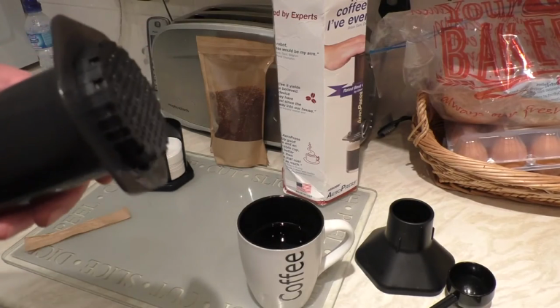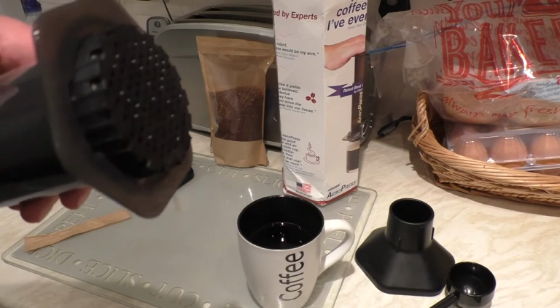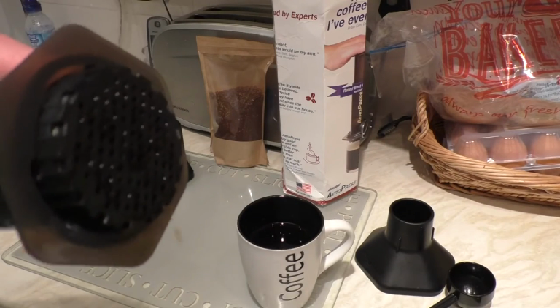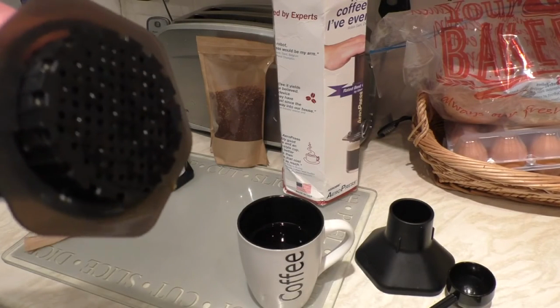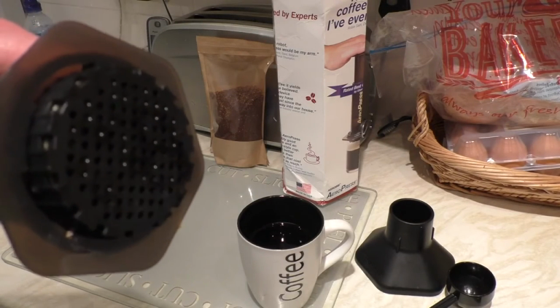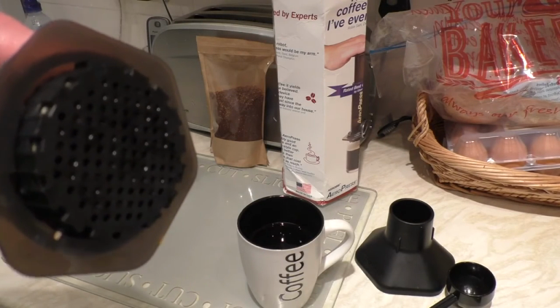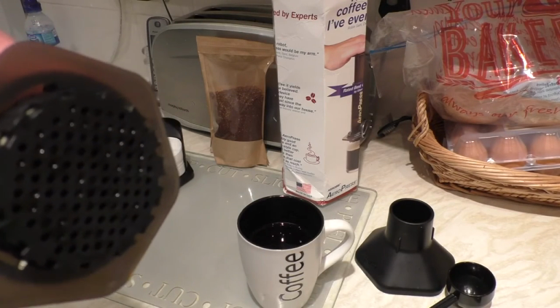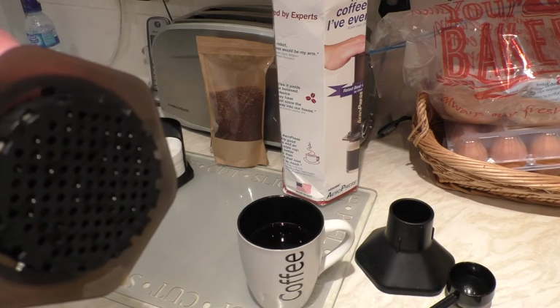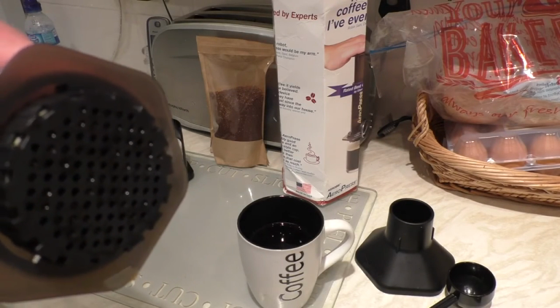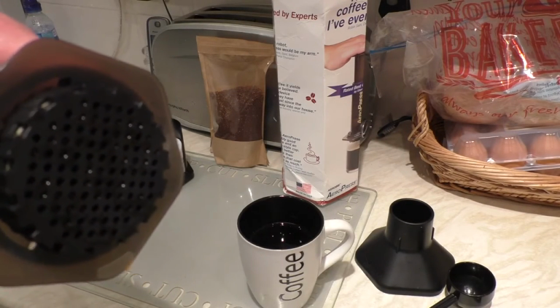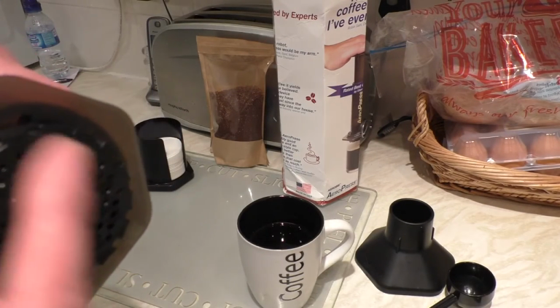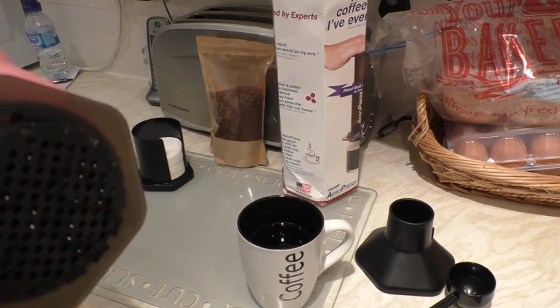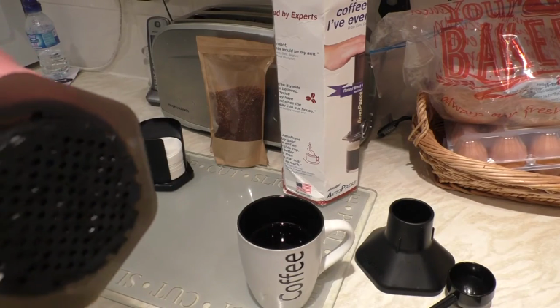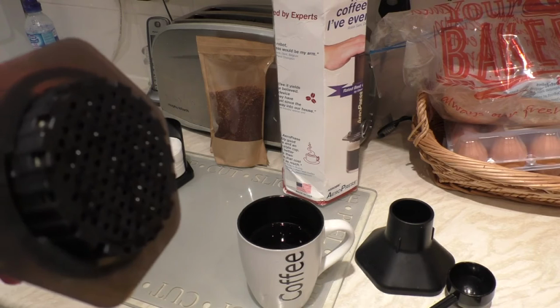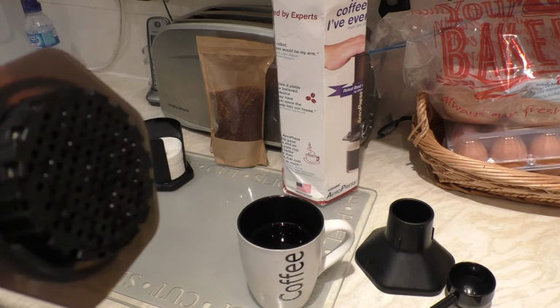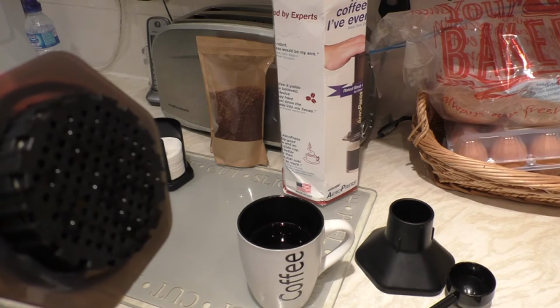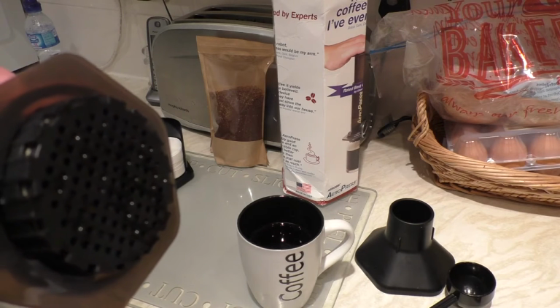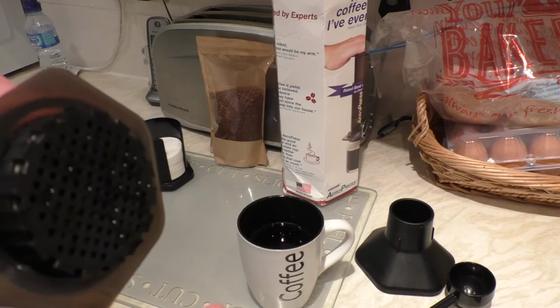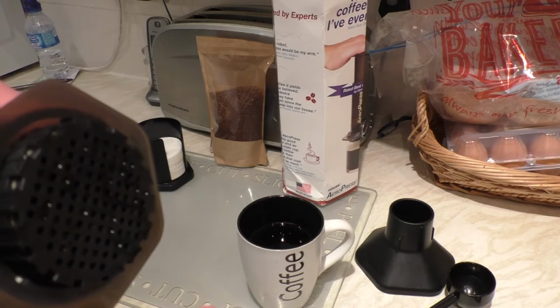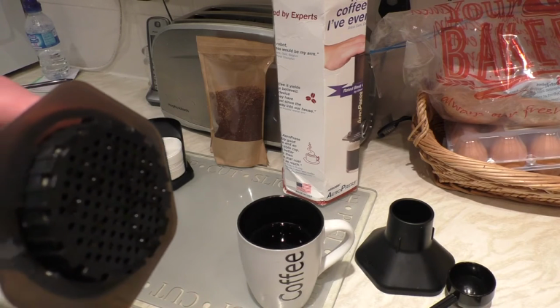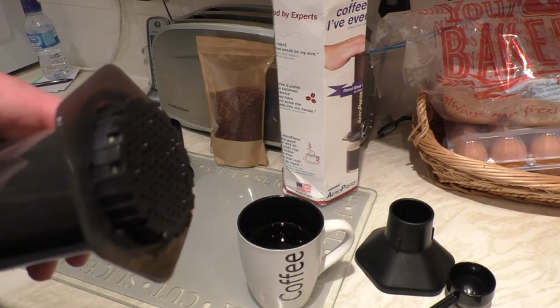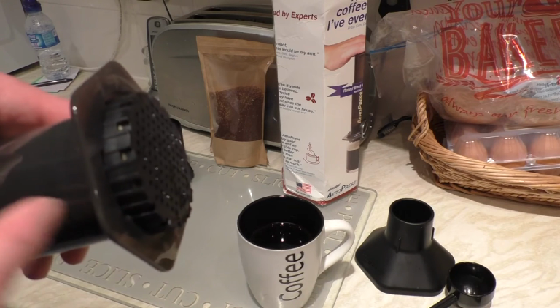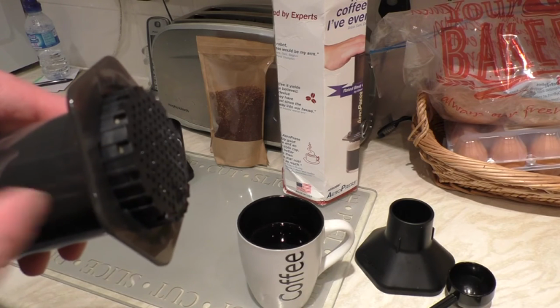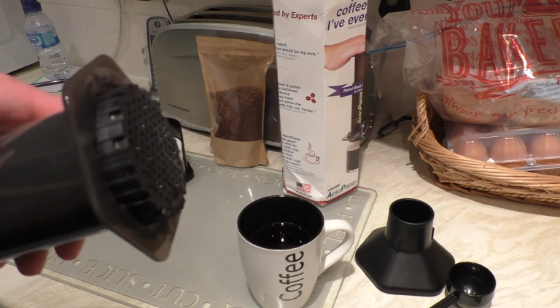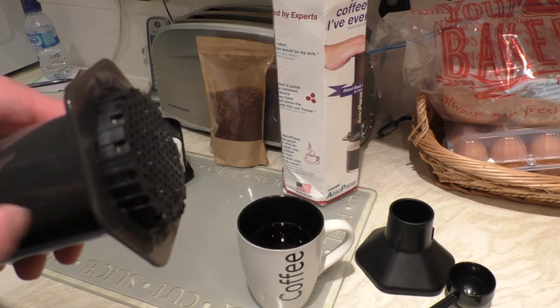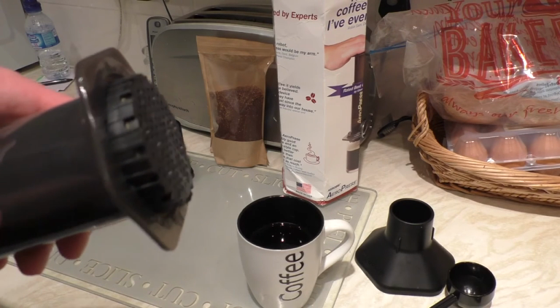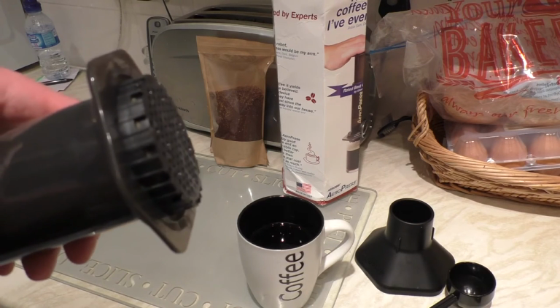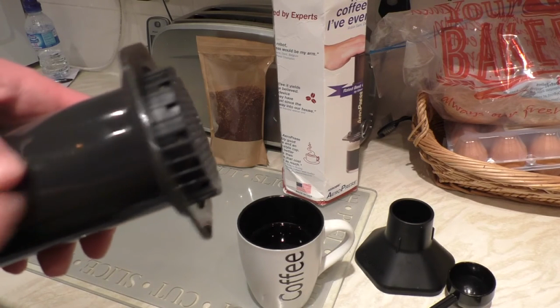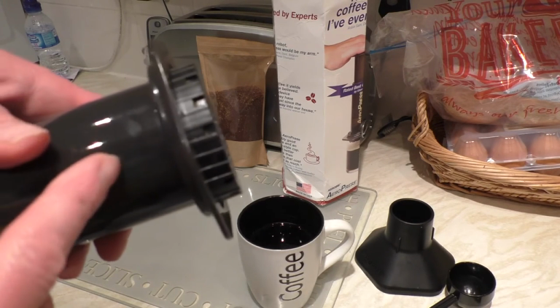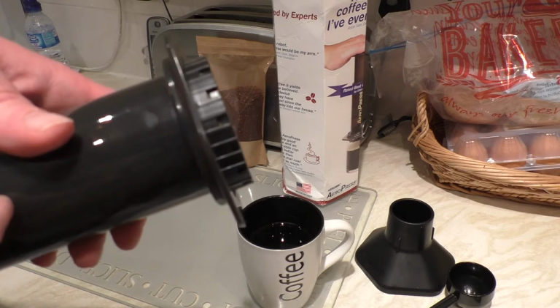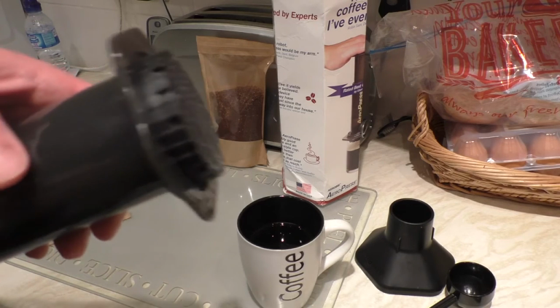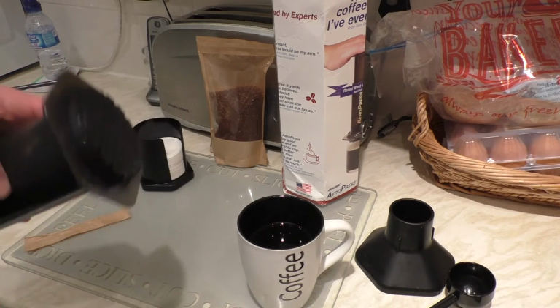All you do is take that off and give the bottom a clean before you remove the plunger. That way you don't get all your coffee grounds back up inside the tube.